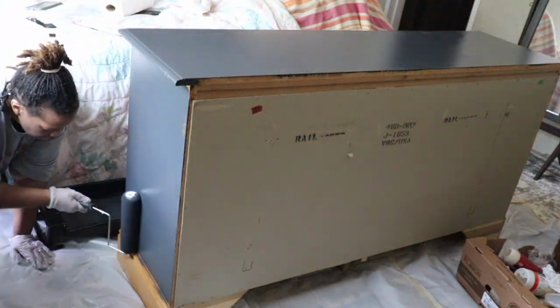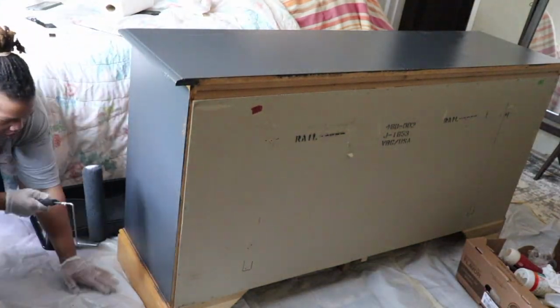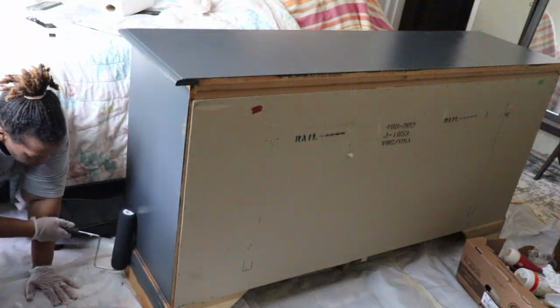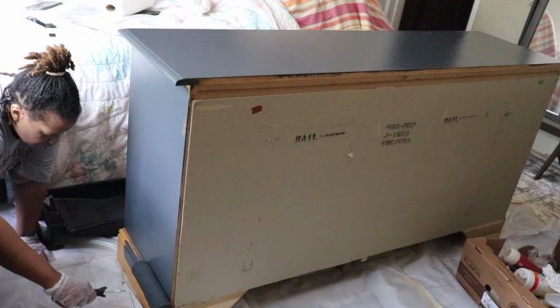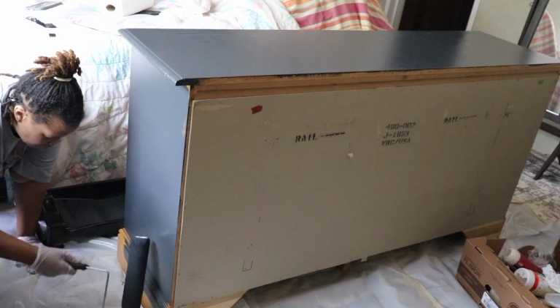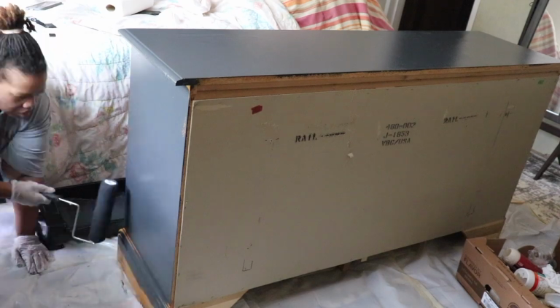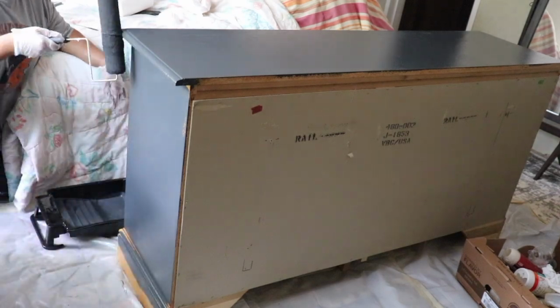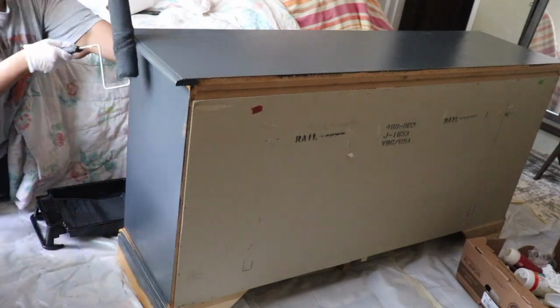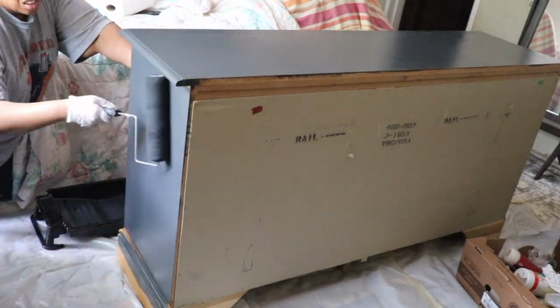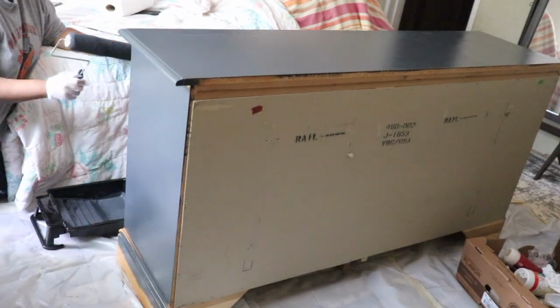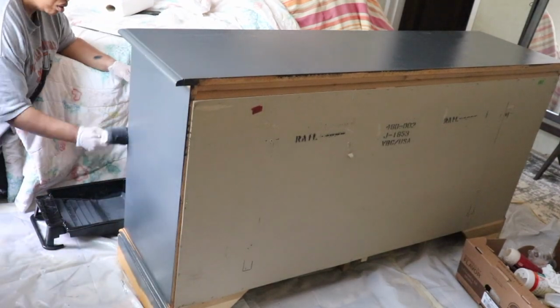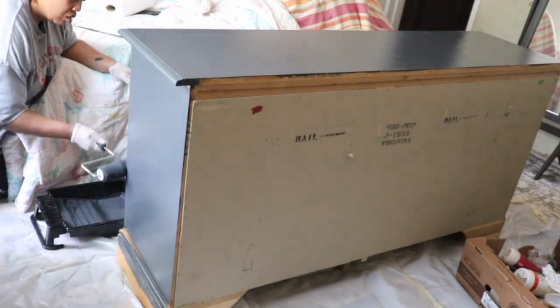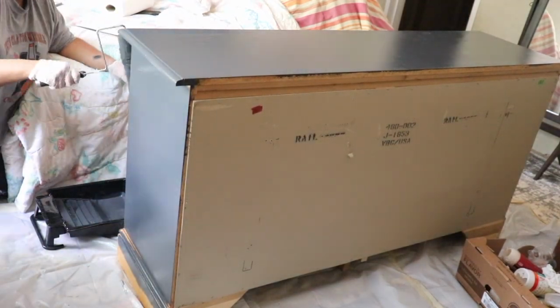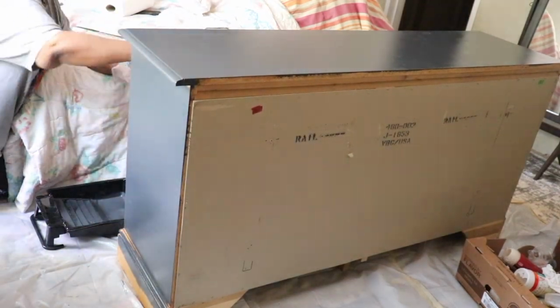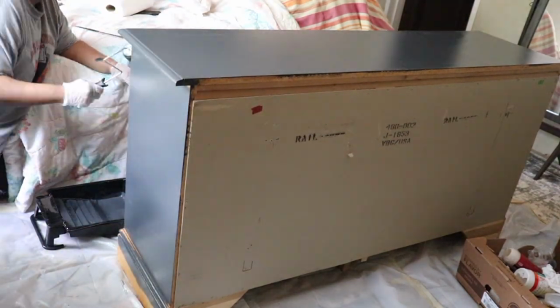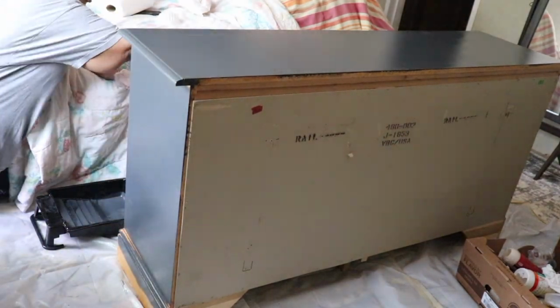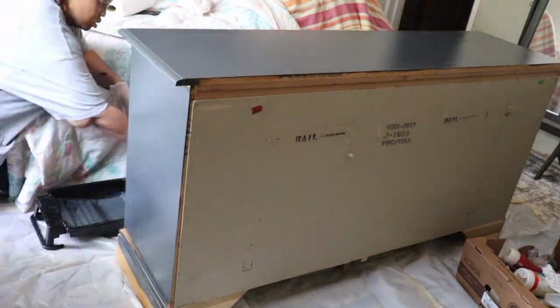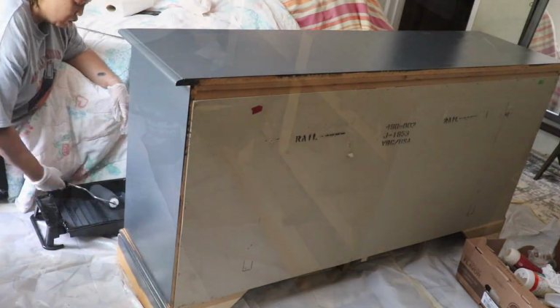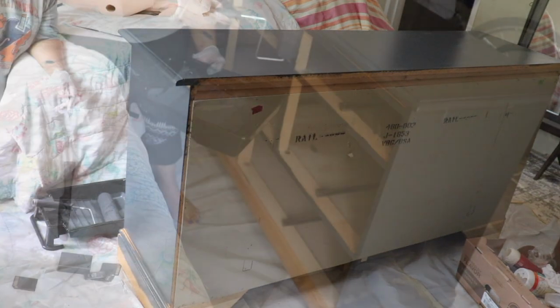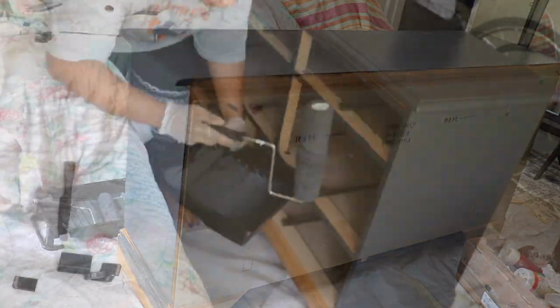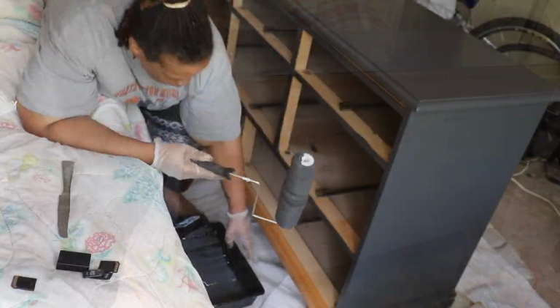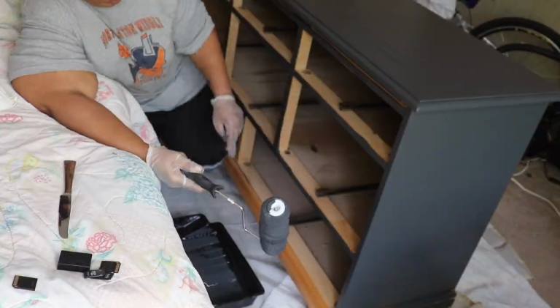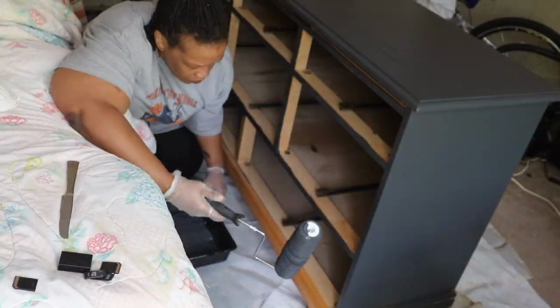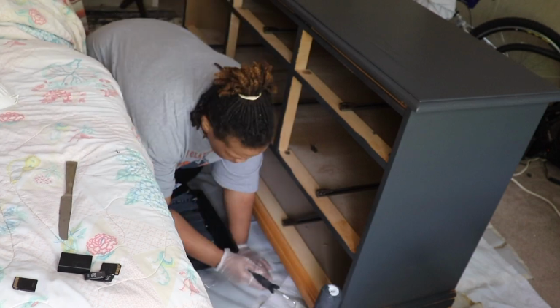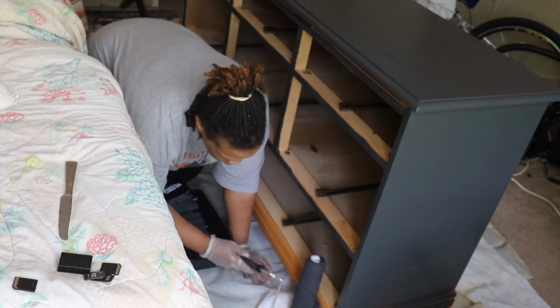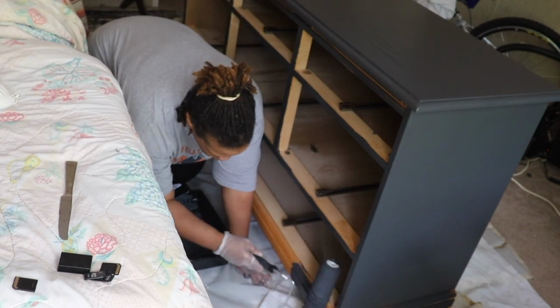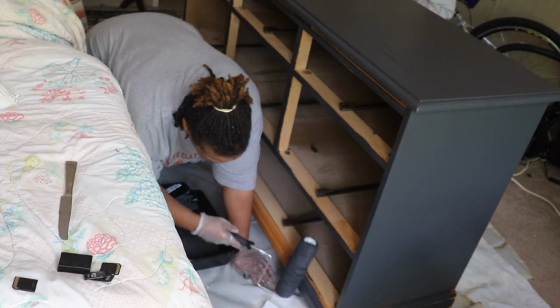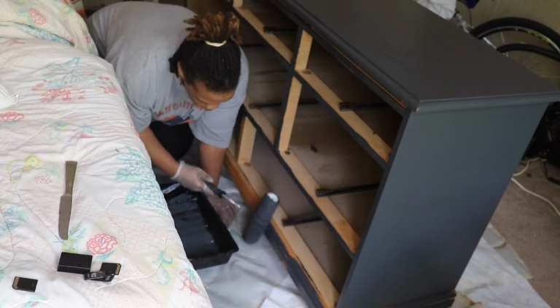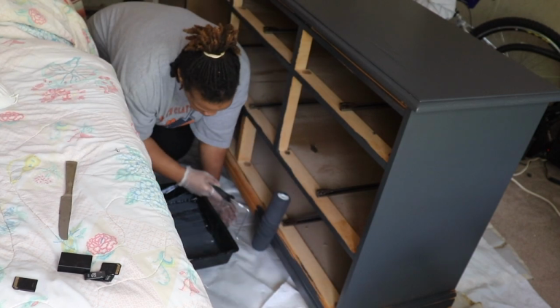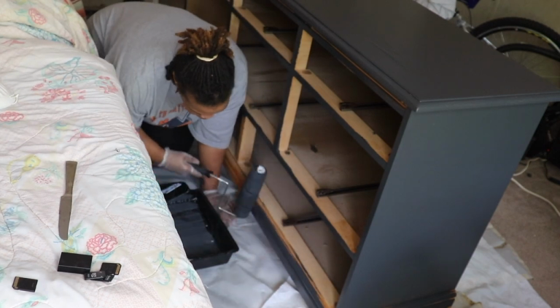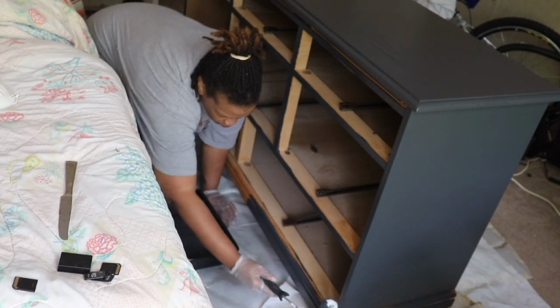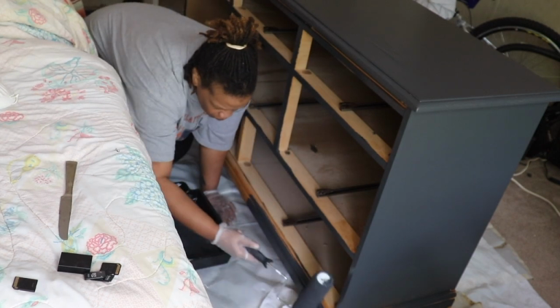My husband also thinks that I did a wonderful job. He didn't see it until it was completely done and put back together — minus the mirror, because he'll have to attach that. He actually called me to tell me how wonderful it looks. So what do you think?